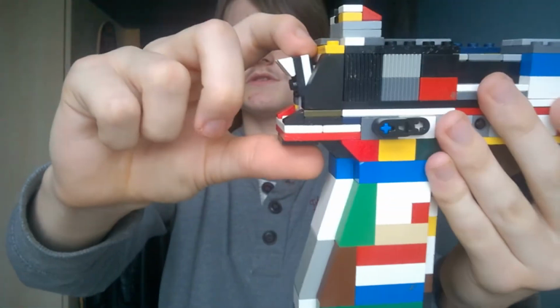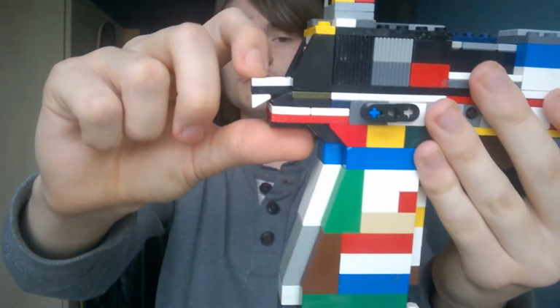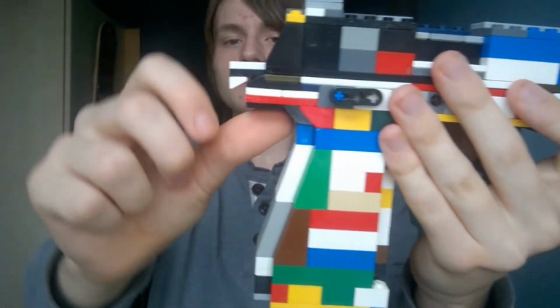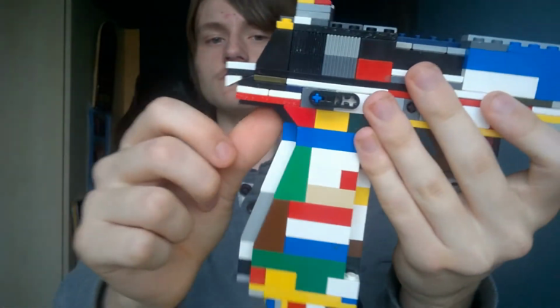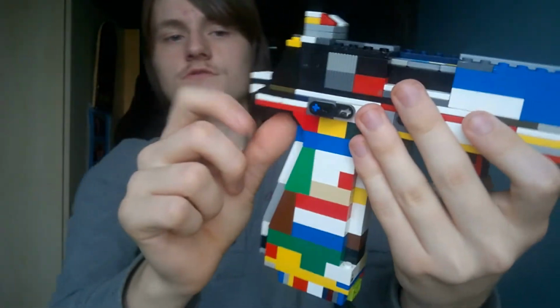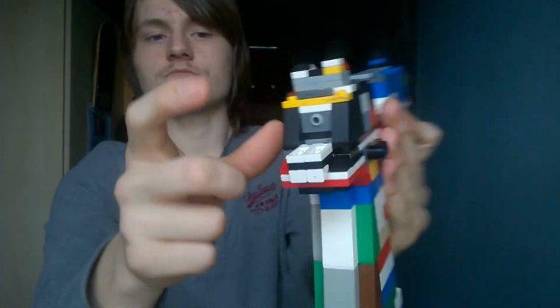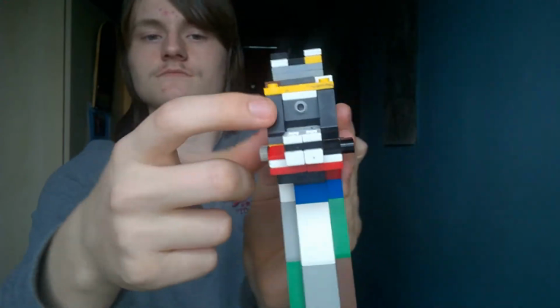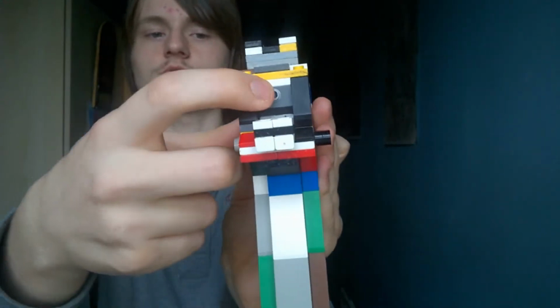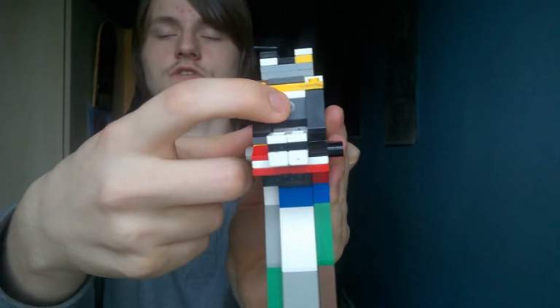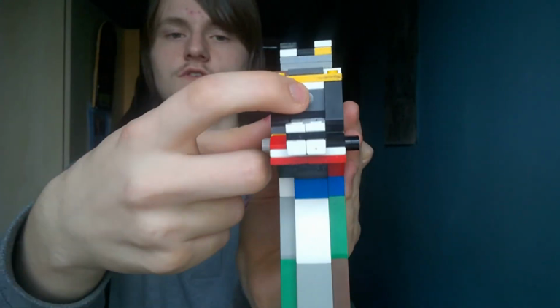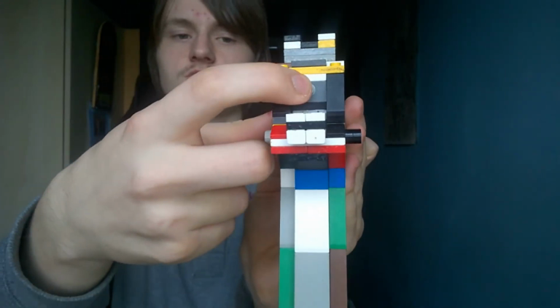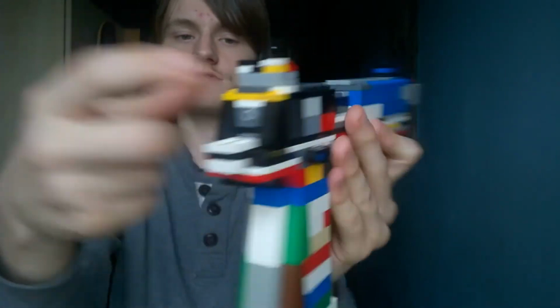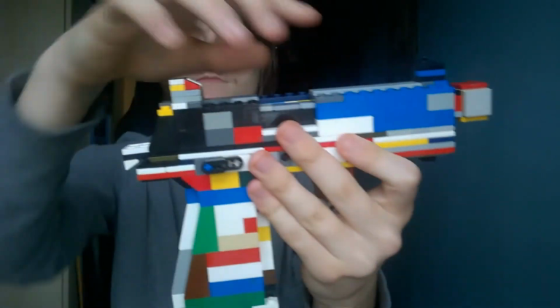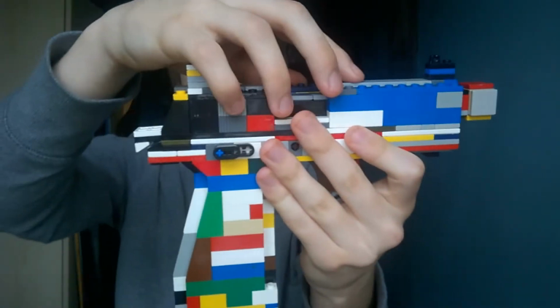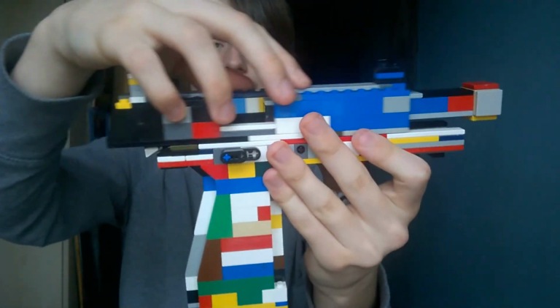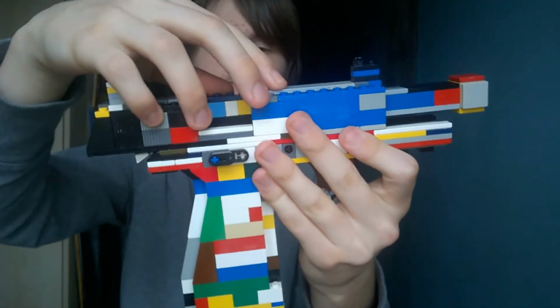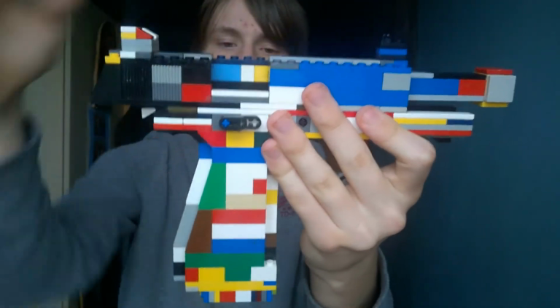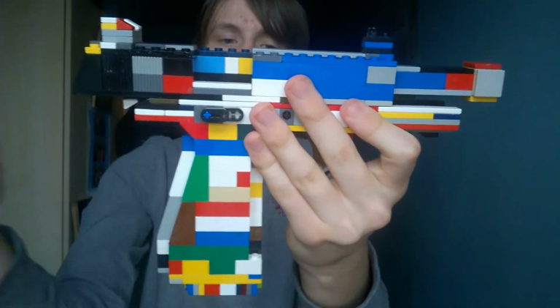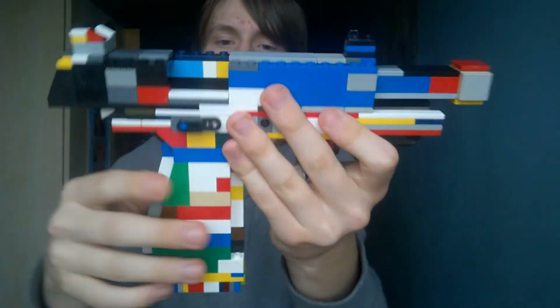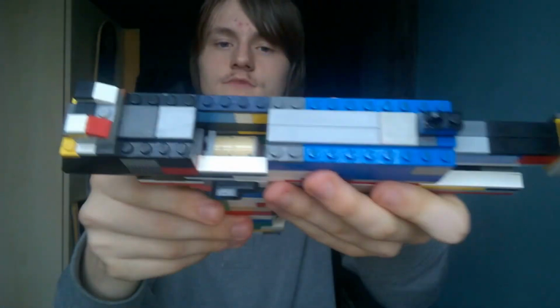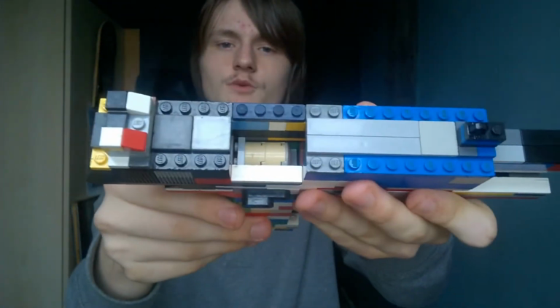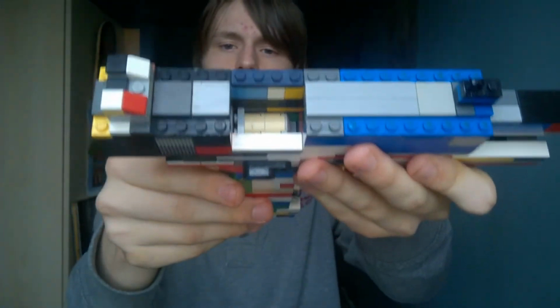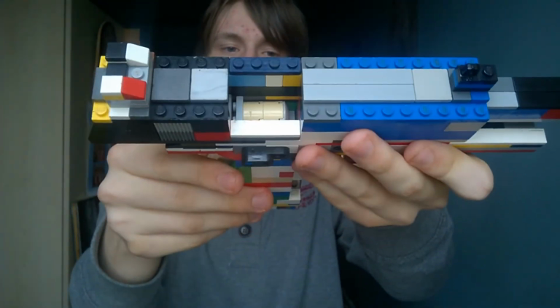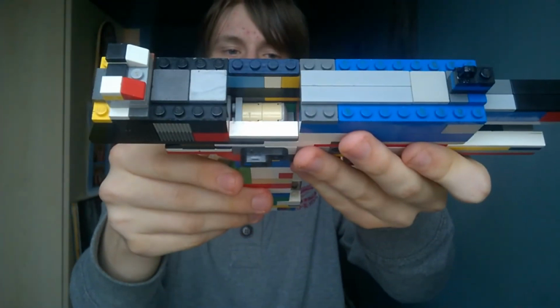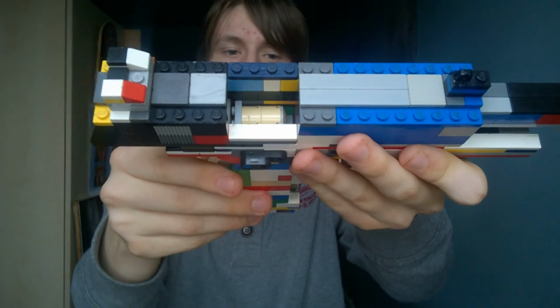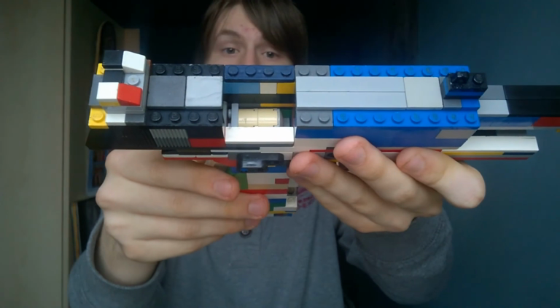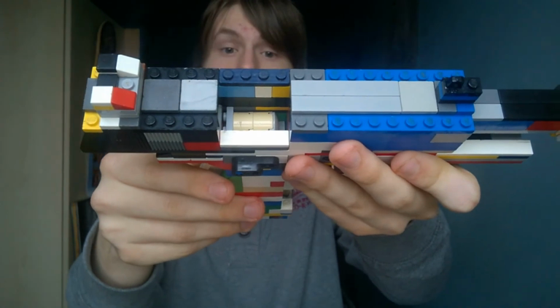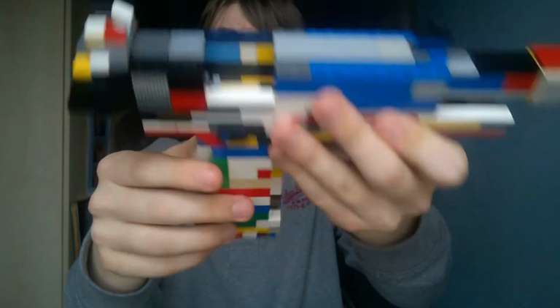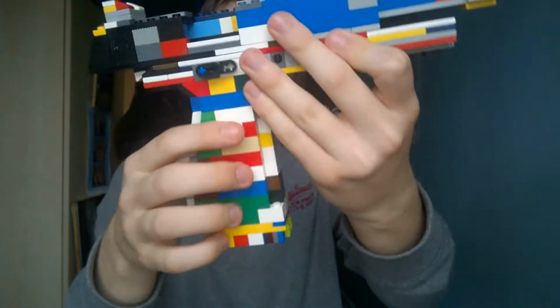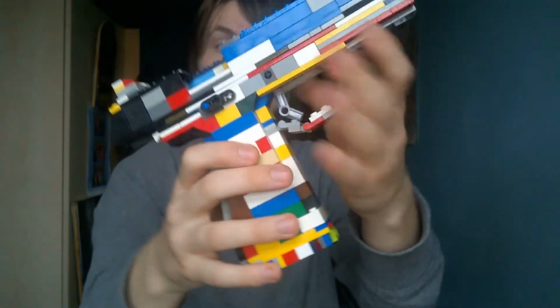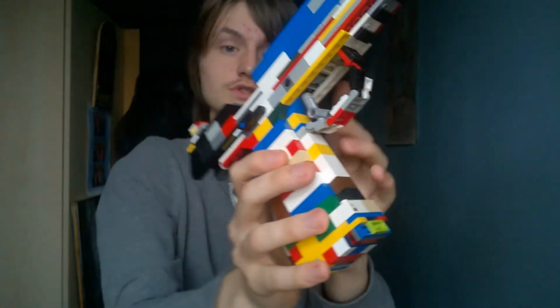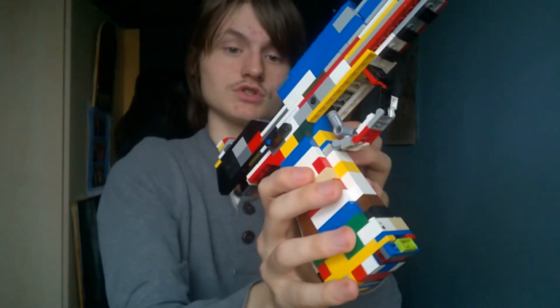Here's the hammer, the firing pin, the slide, and the breech. Pretty cool stuff.